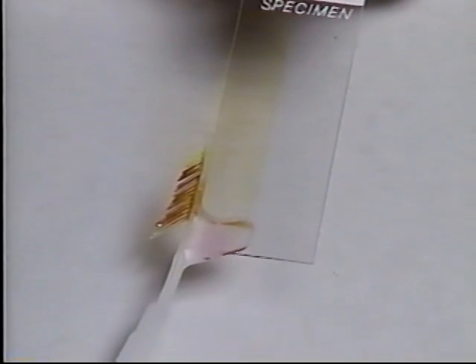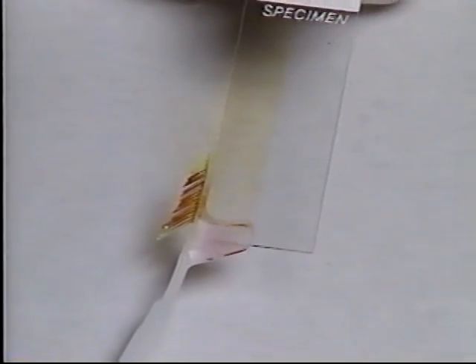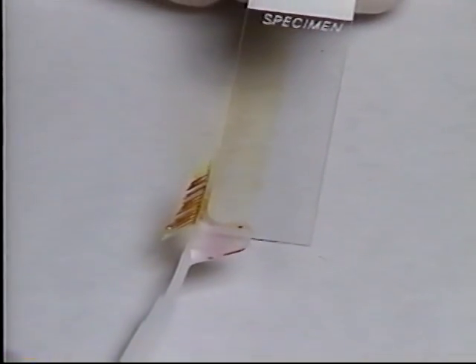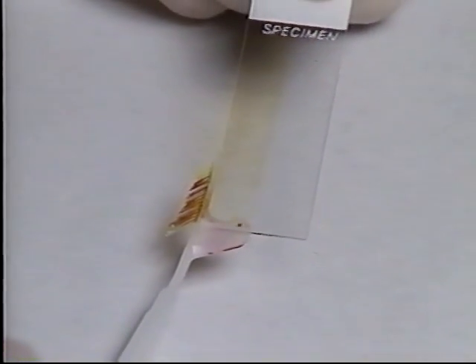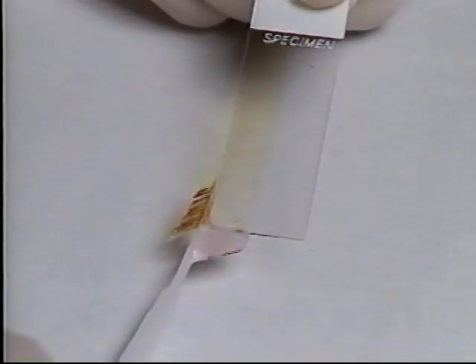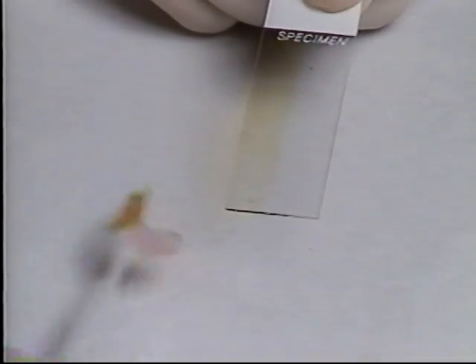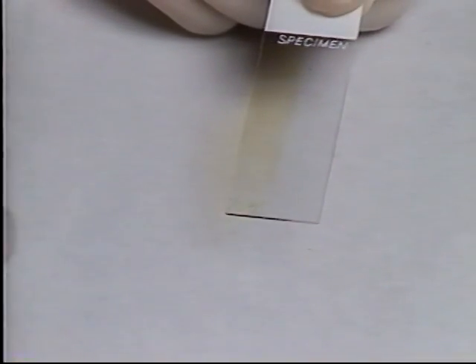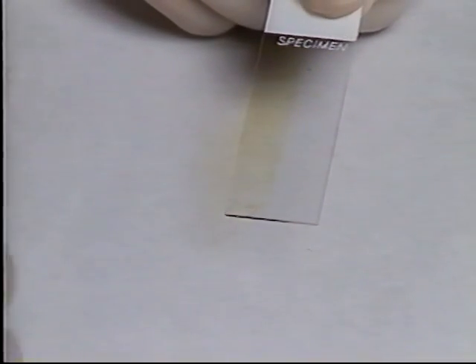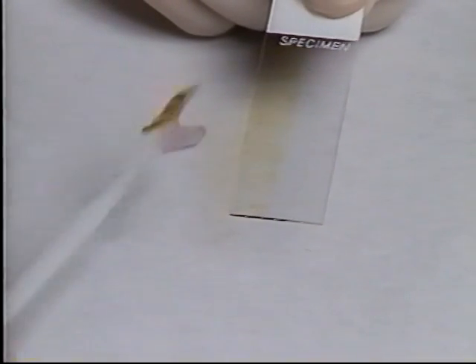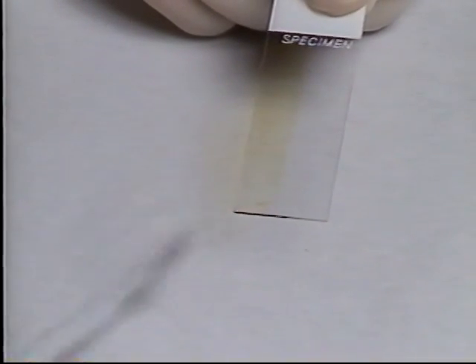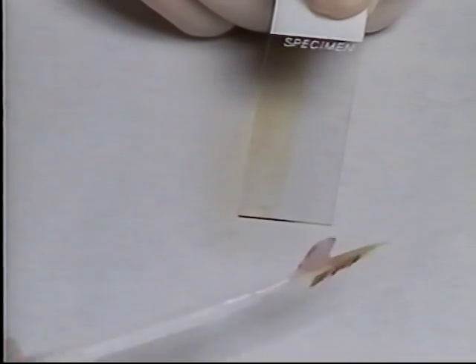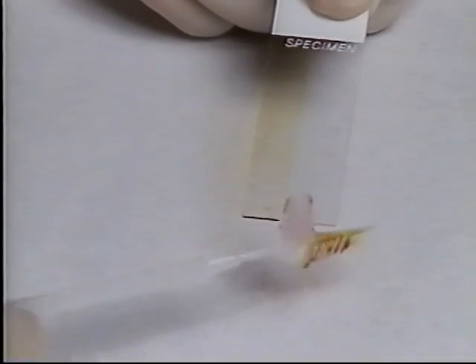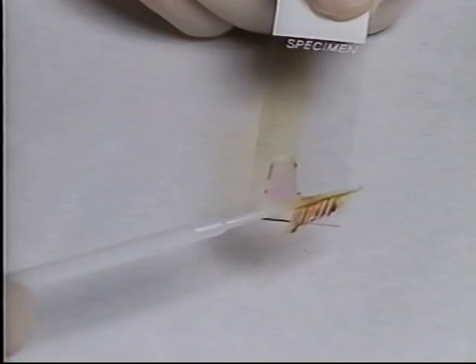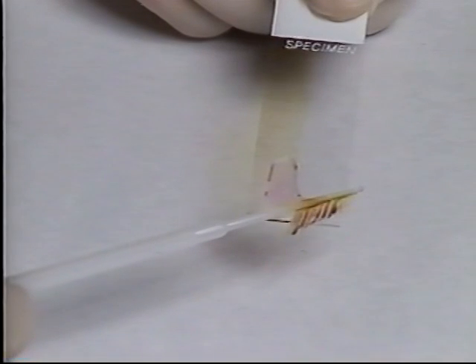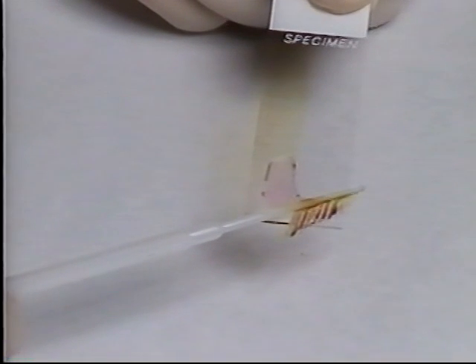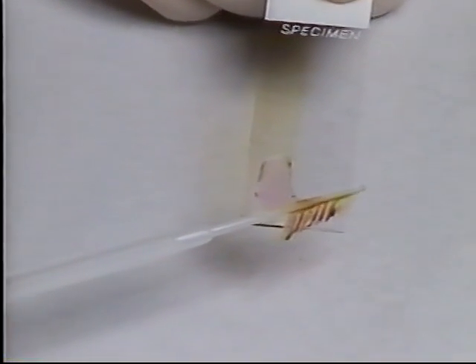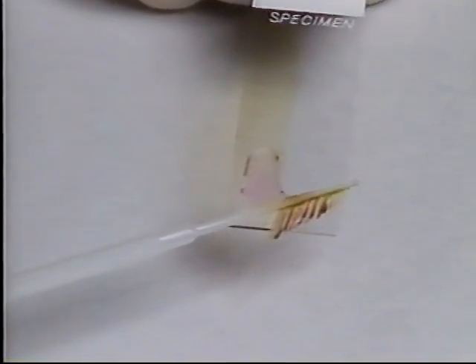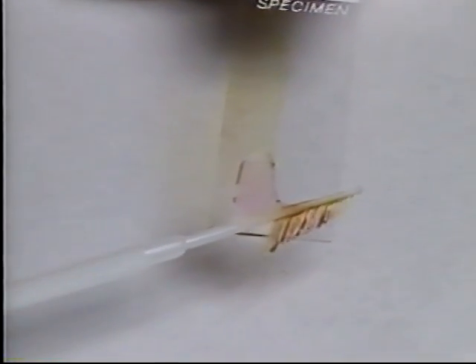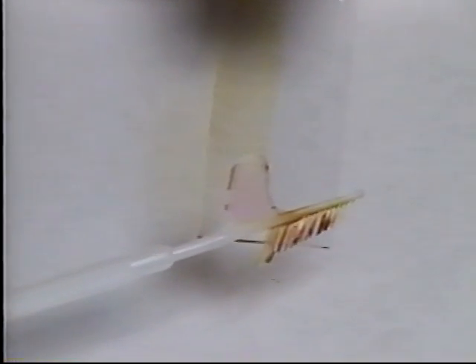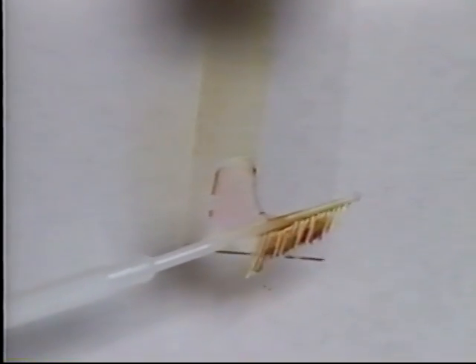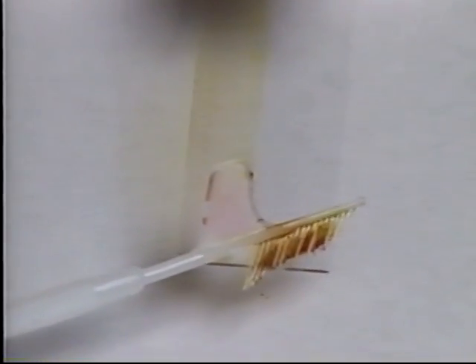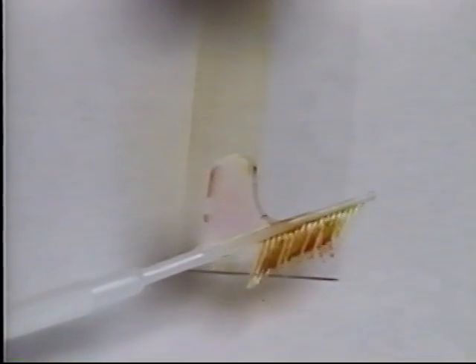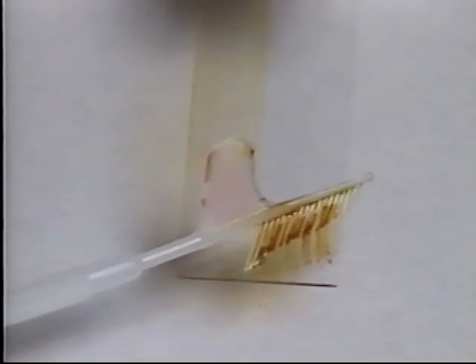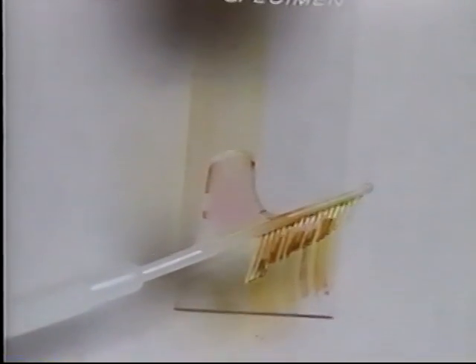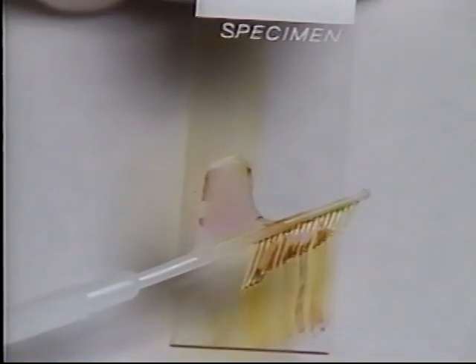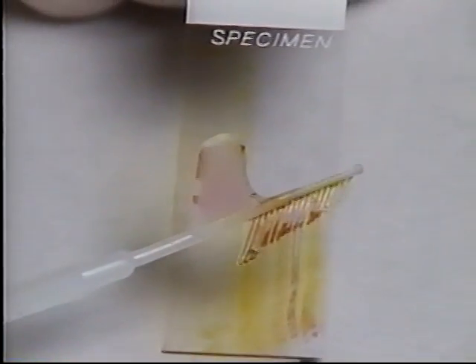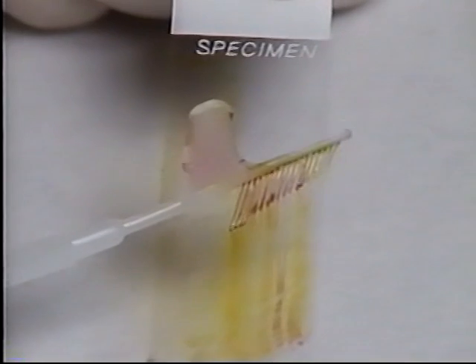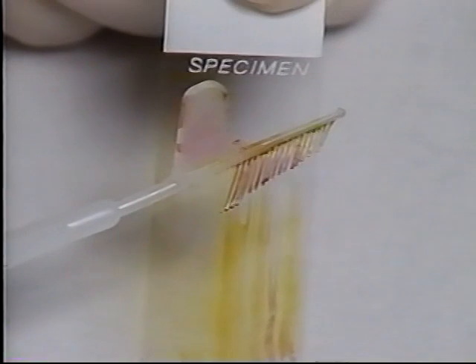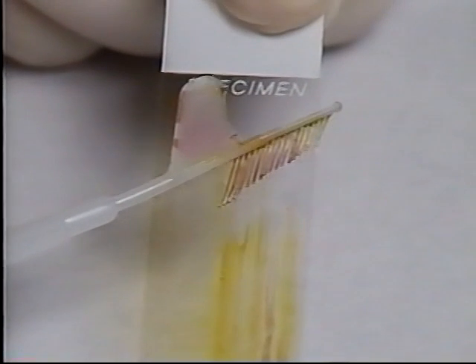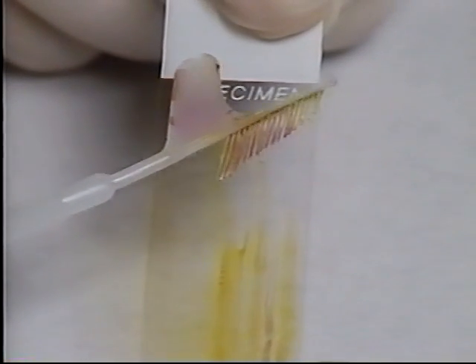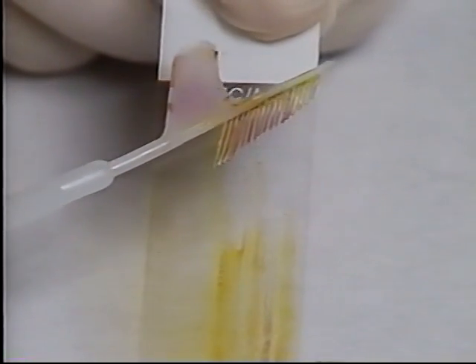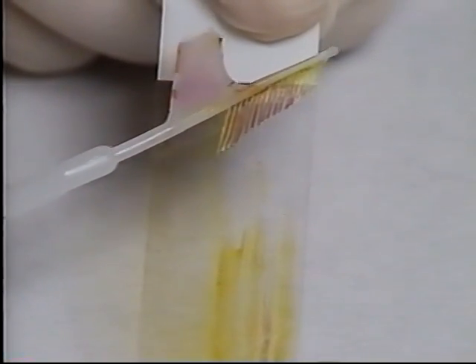Transferring is as important as harvesting the cells. Using CellSweep, the slides are uniform and the CellSweep system is almost always reproducible.